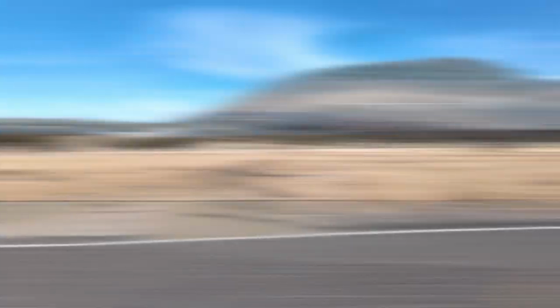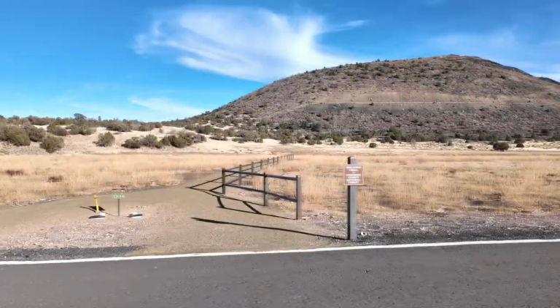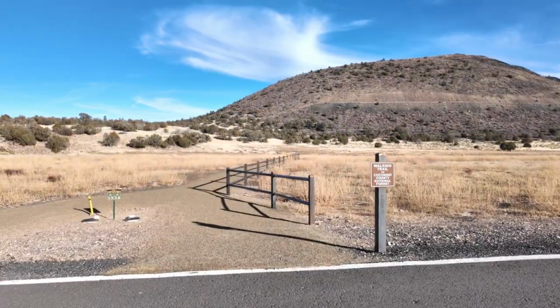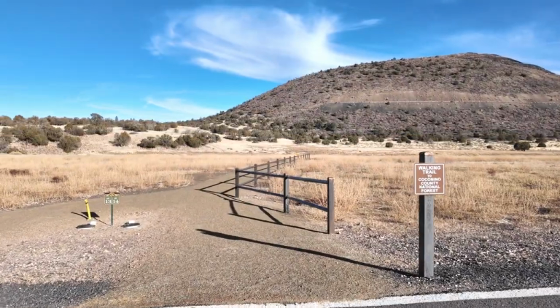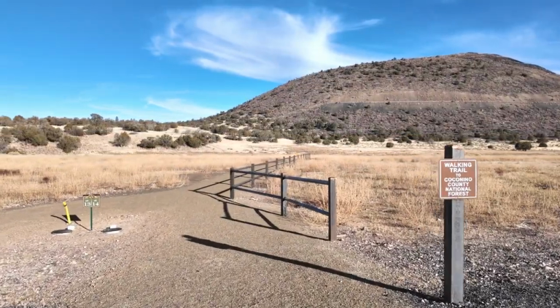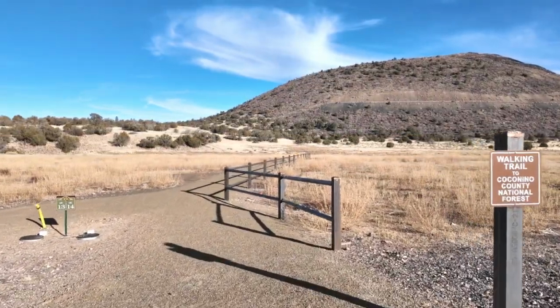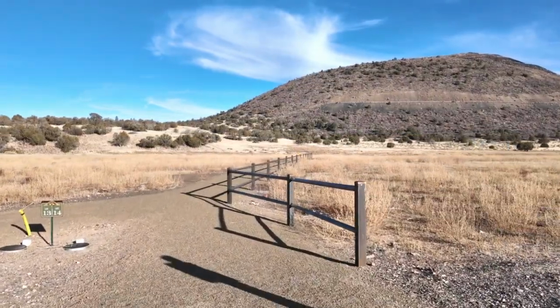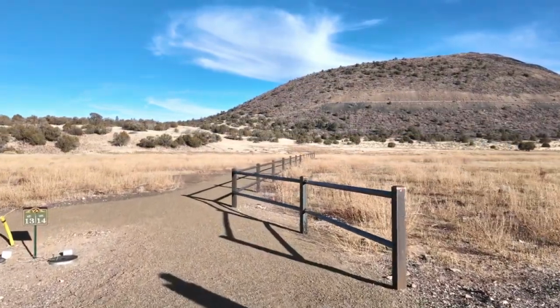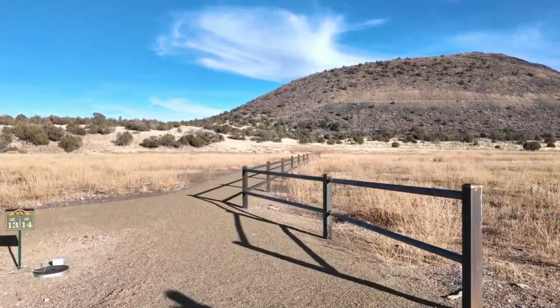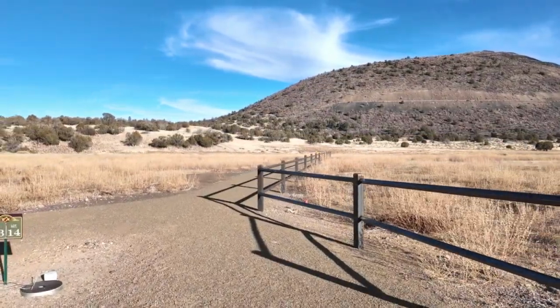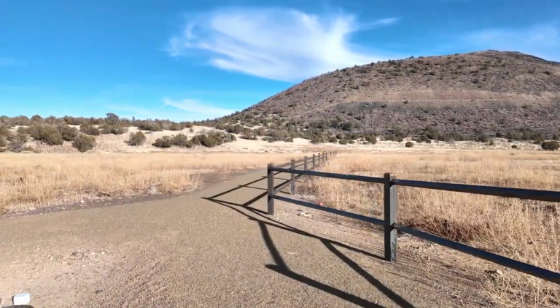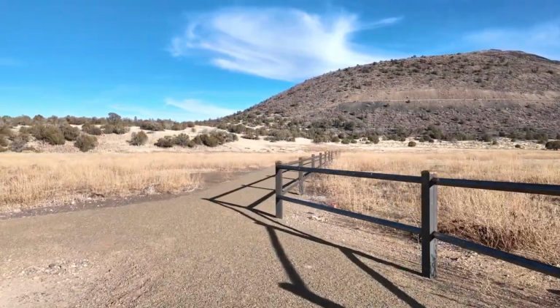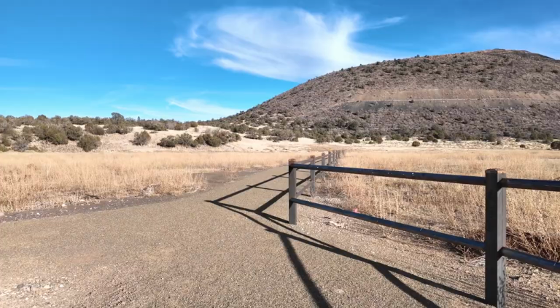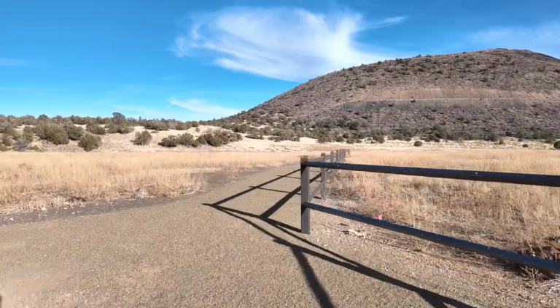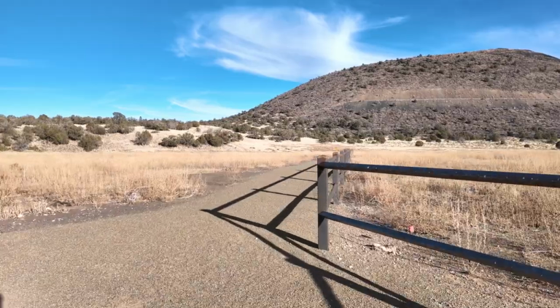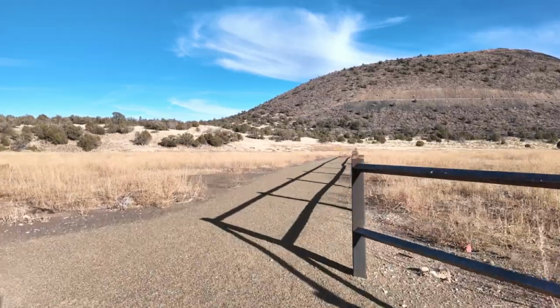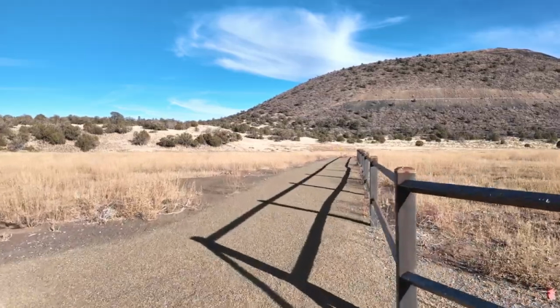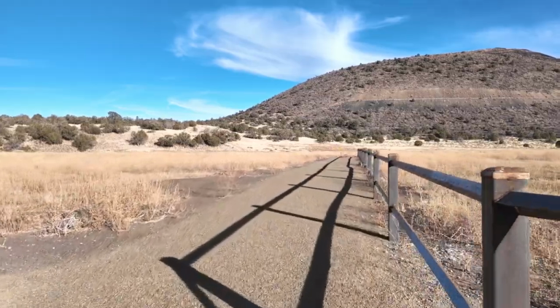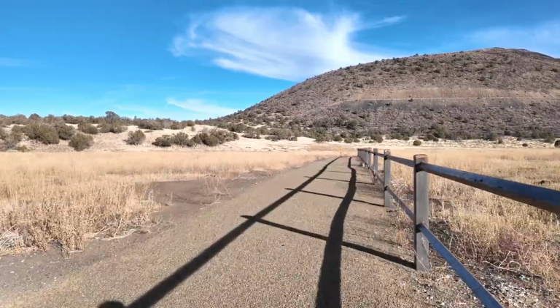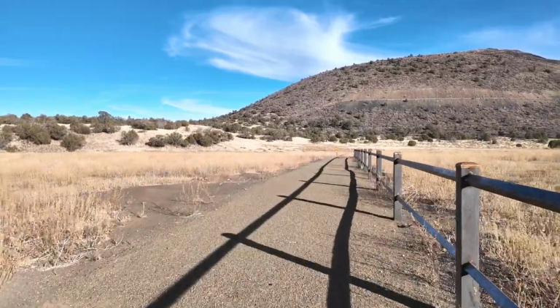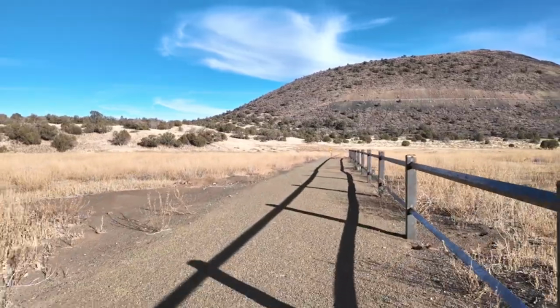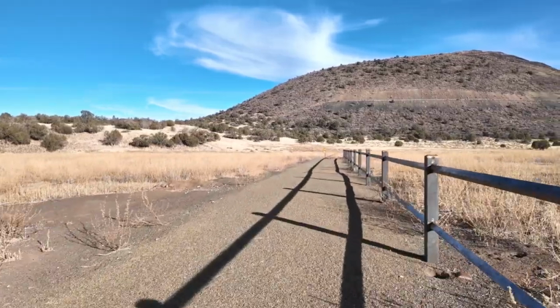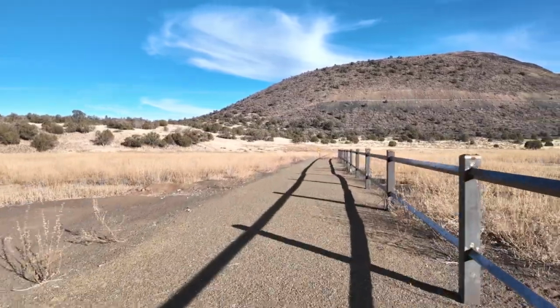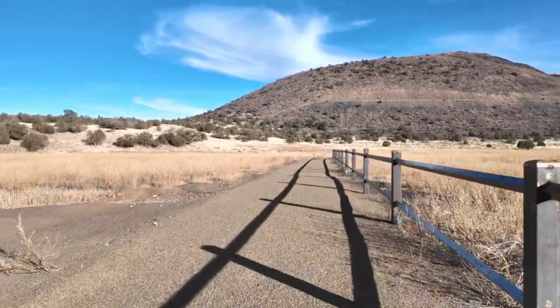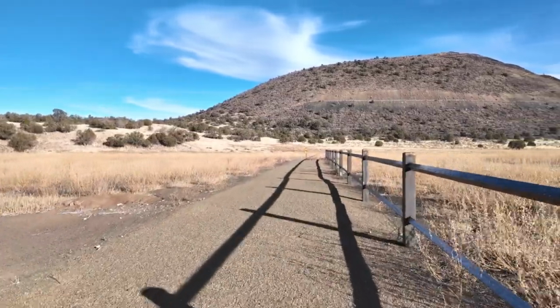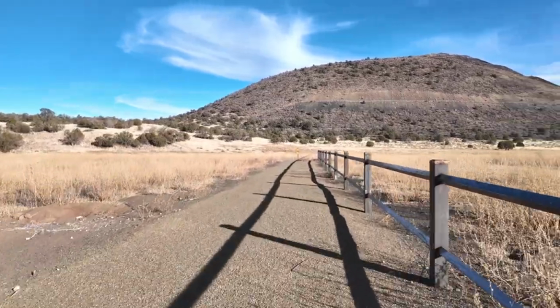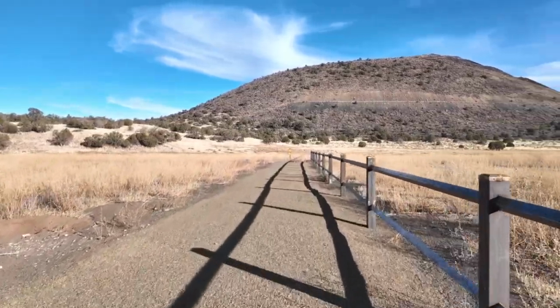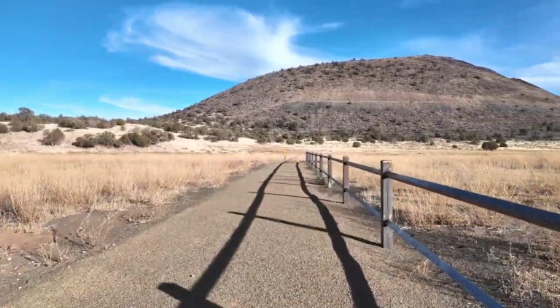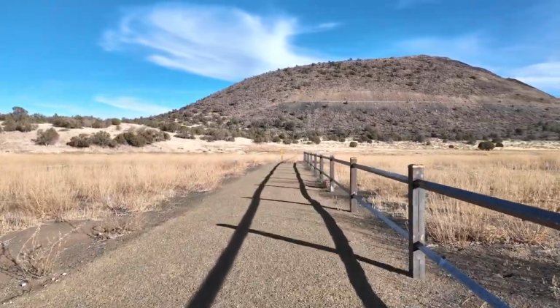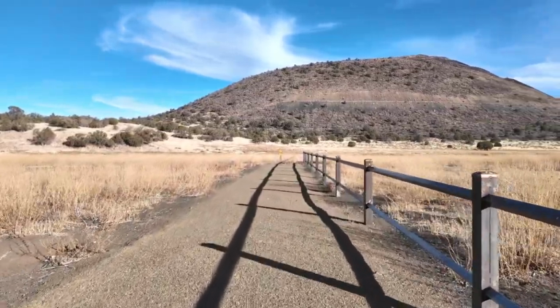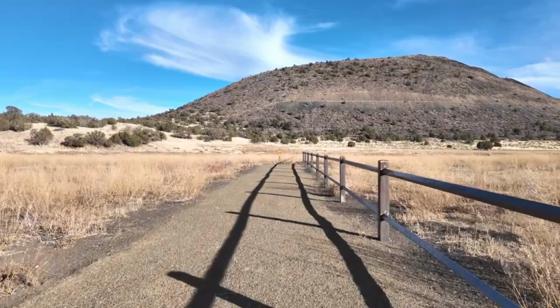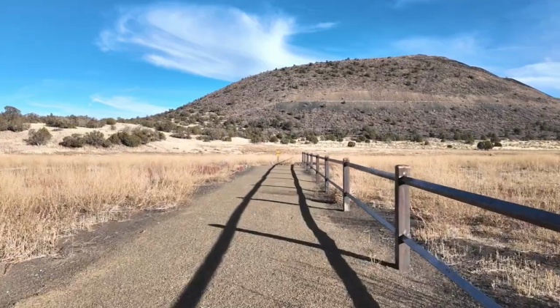Walnut Creek Meadows backs Coconino County National Forest on two sides, with easy access and walking trails for all of the residents.